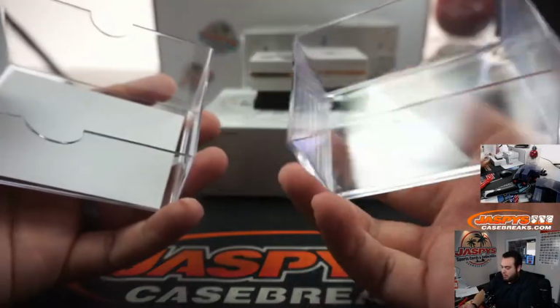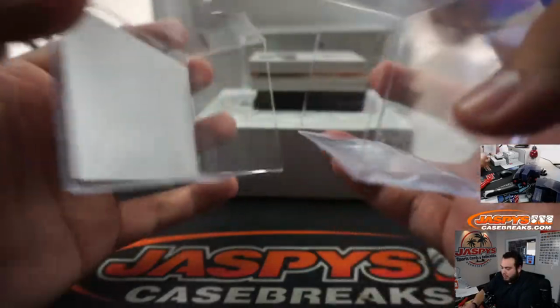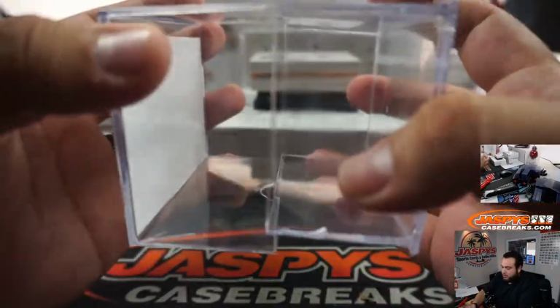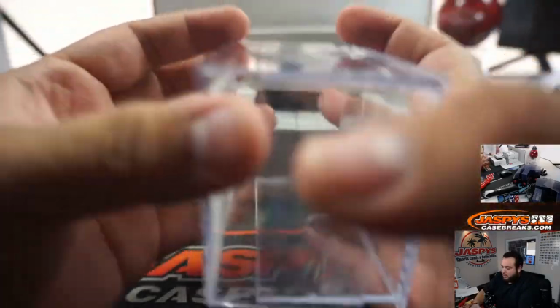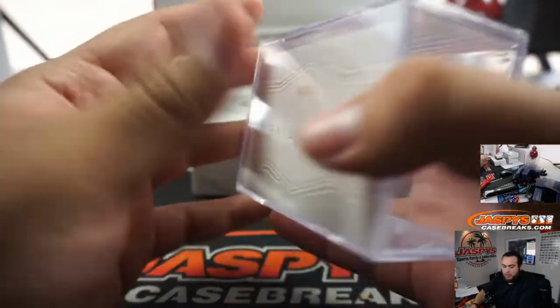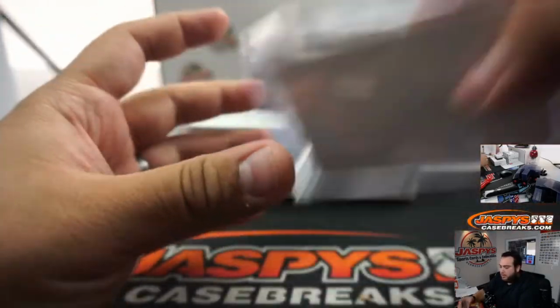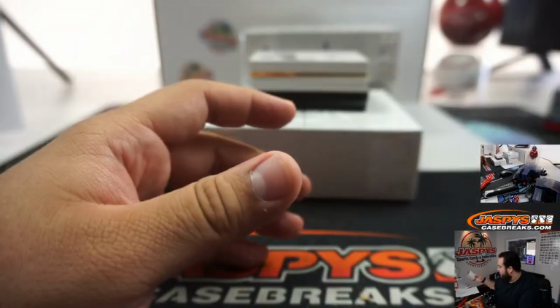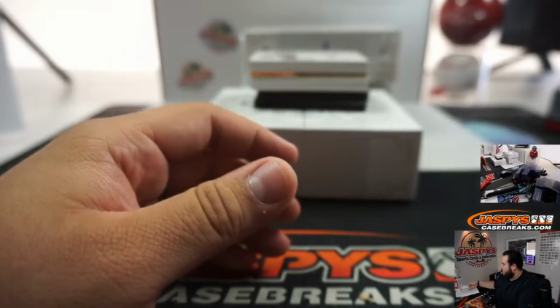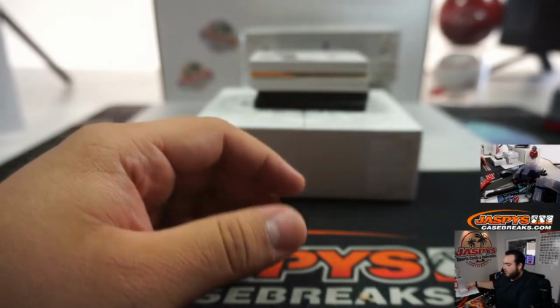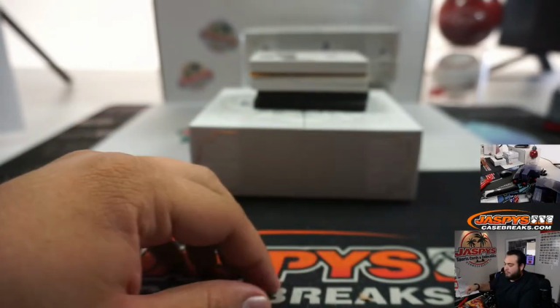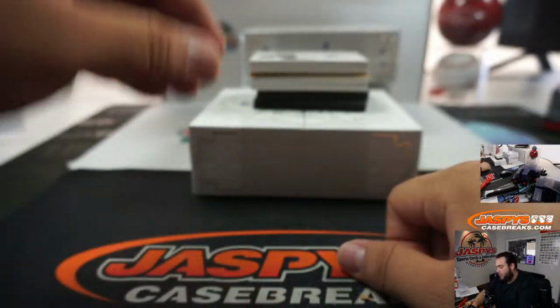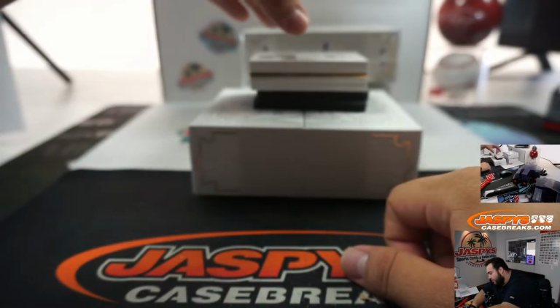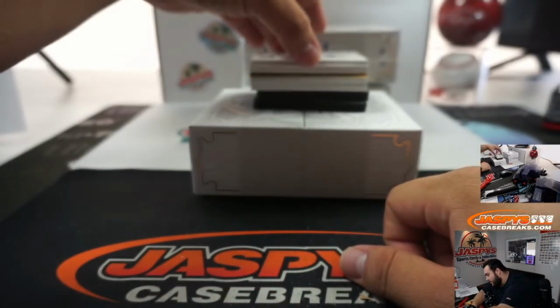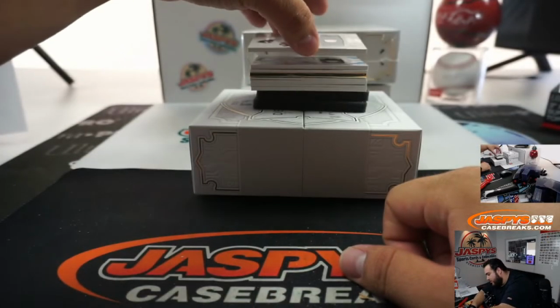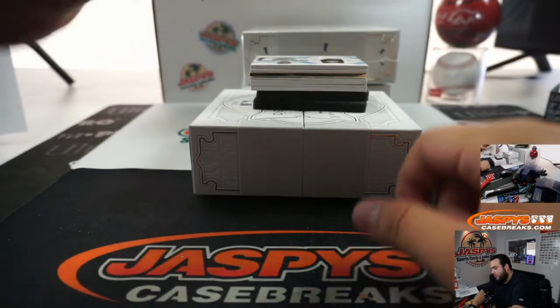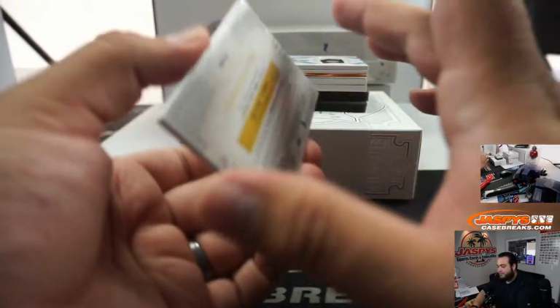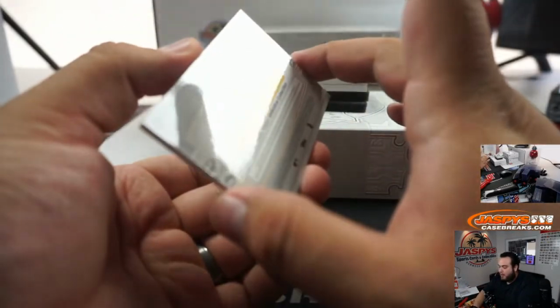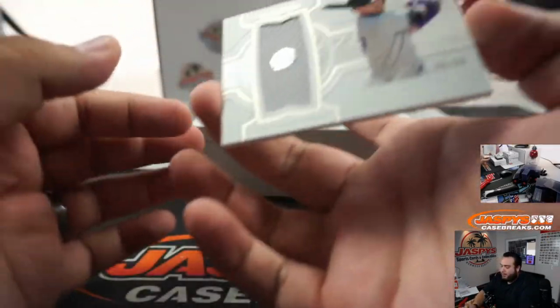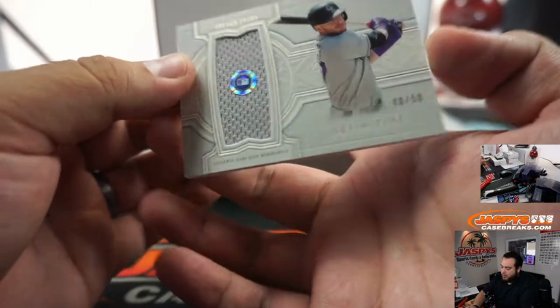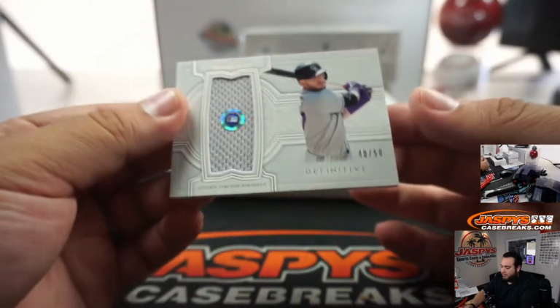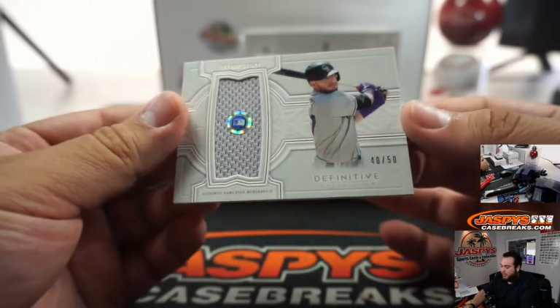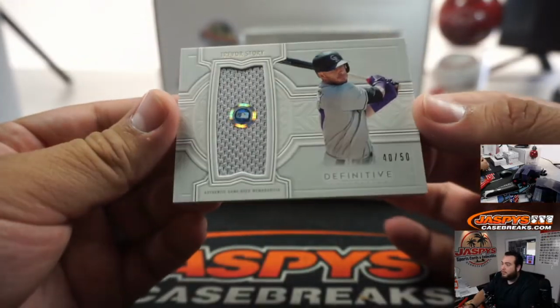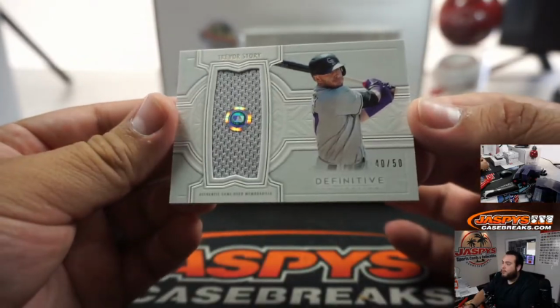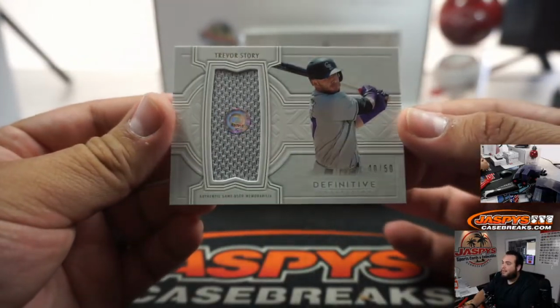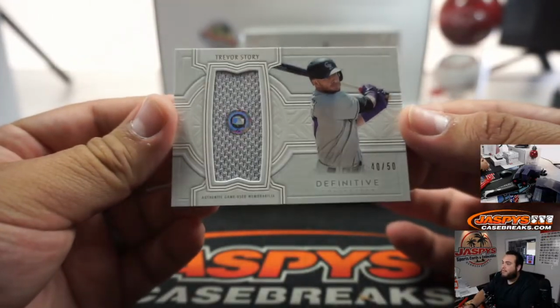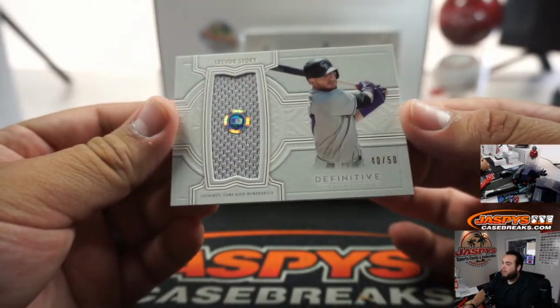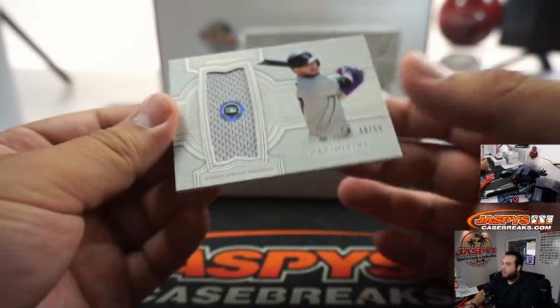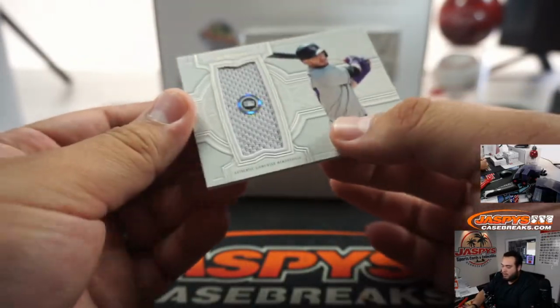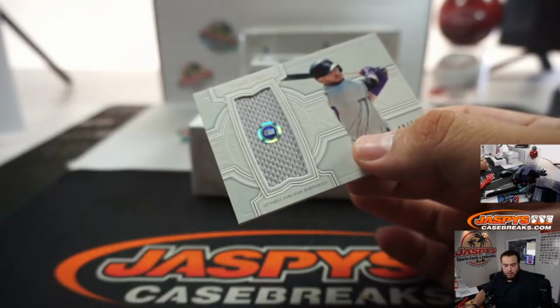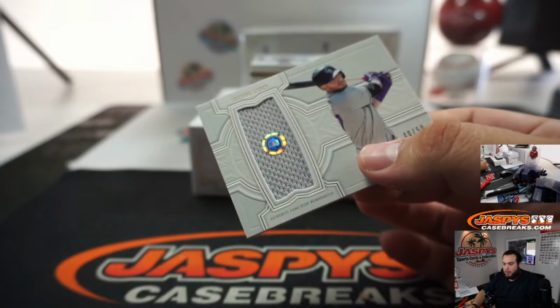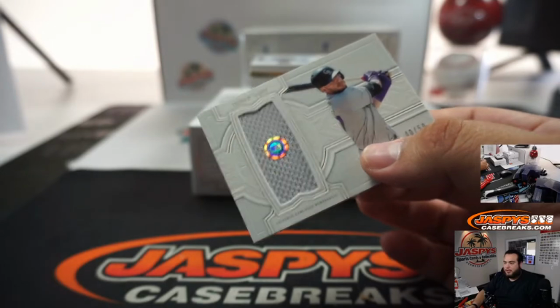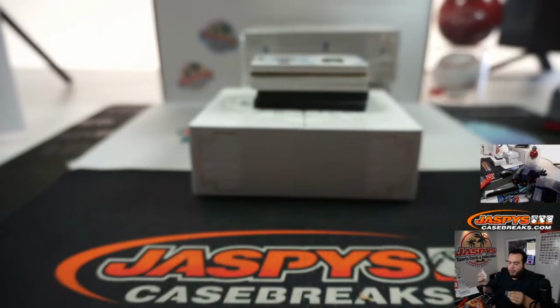It's supposed to be ten packs per box. Alright, first one we got is 40 out of 50 — Trevor Story, little piece of the jersey.